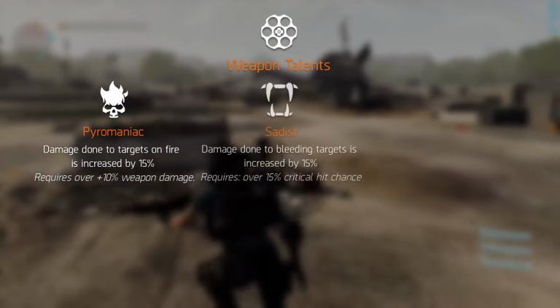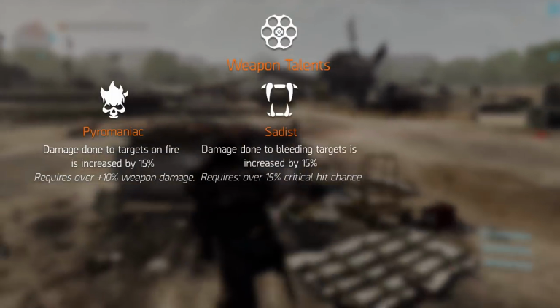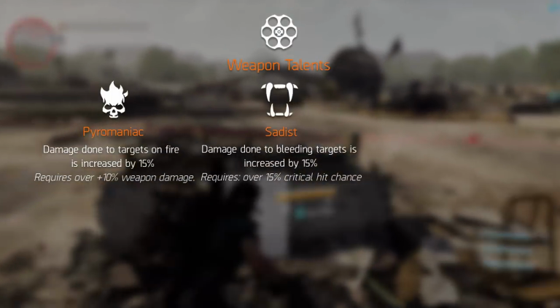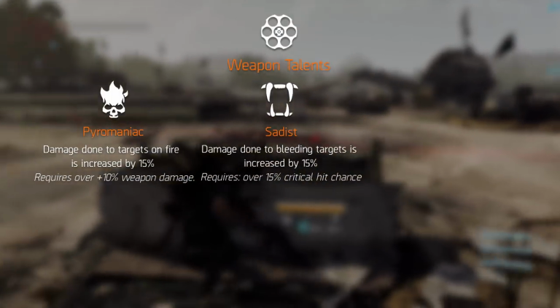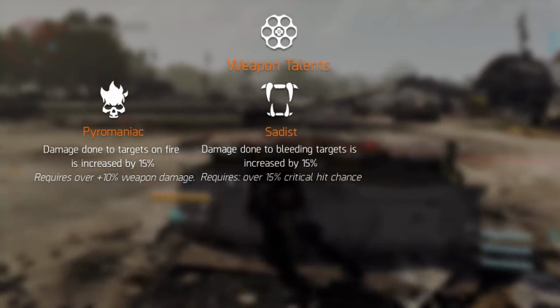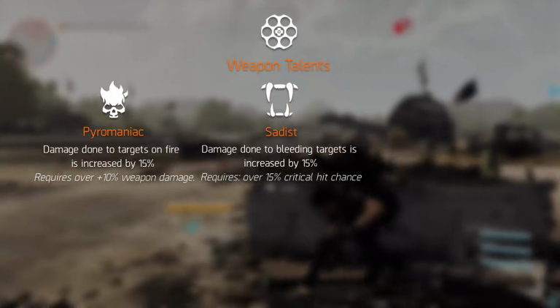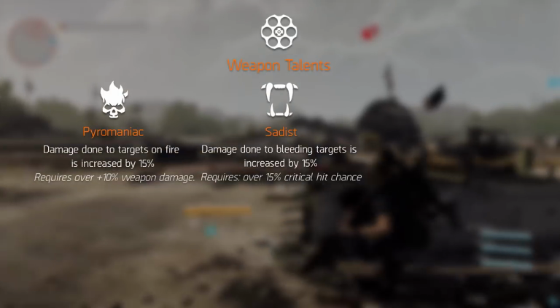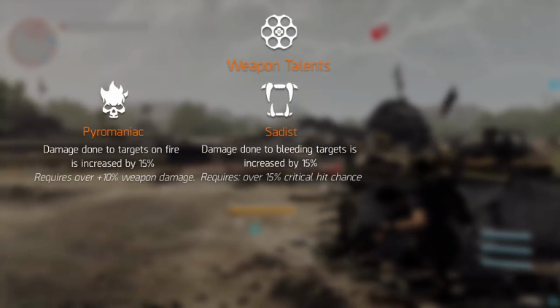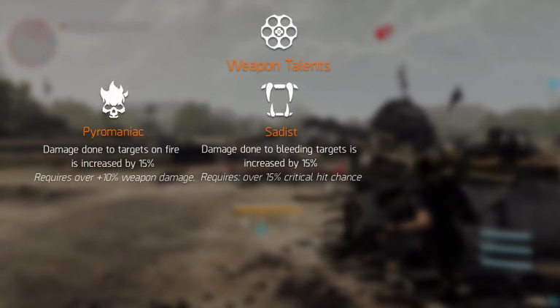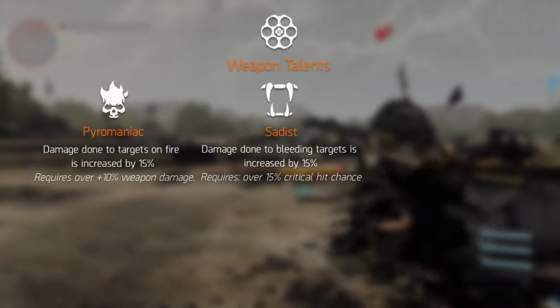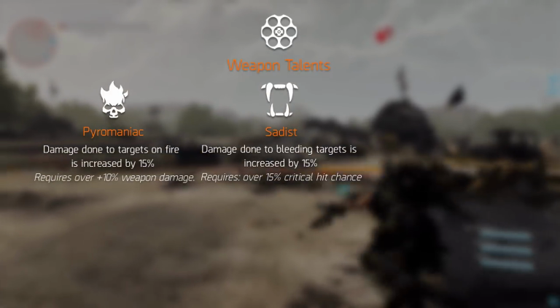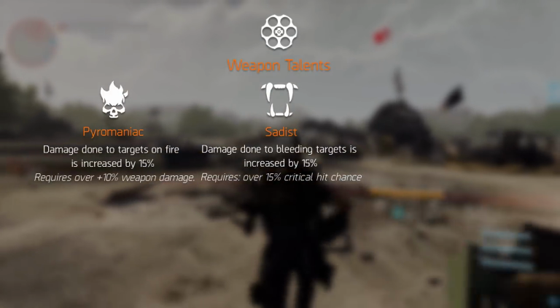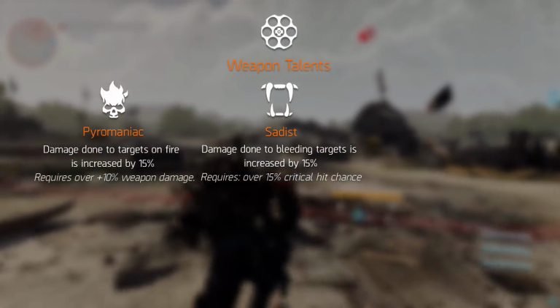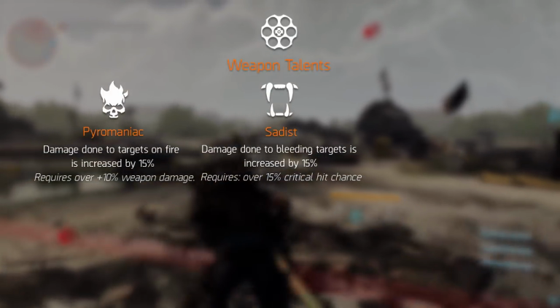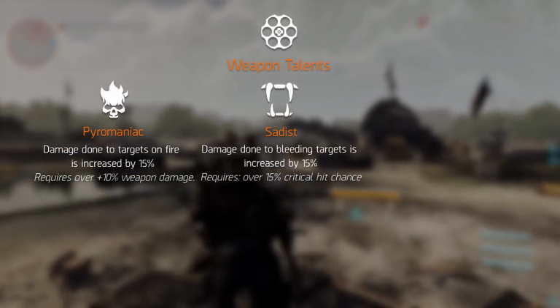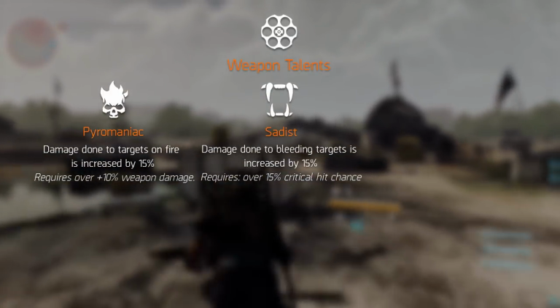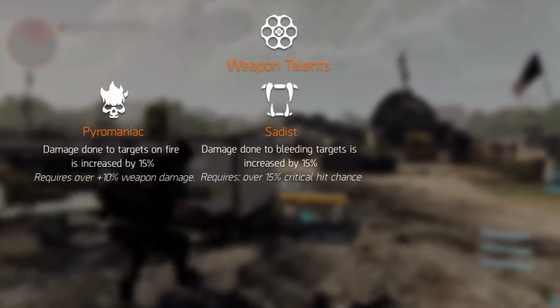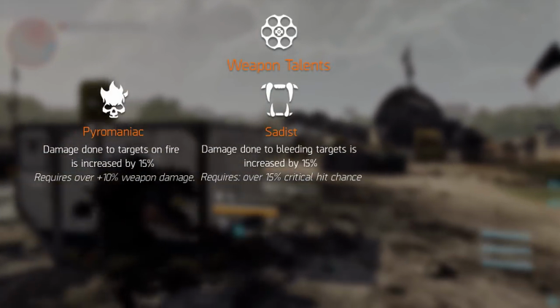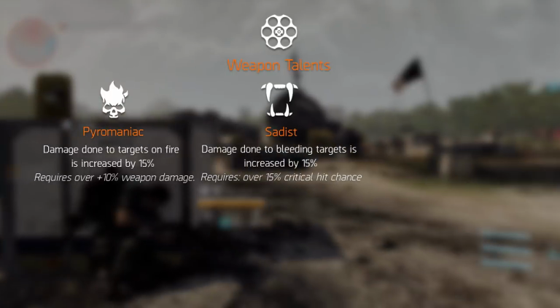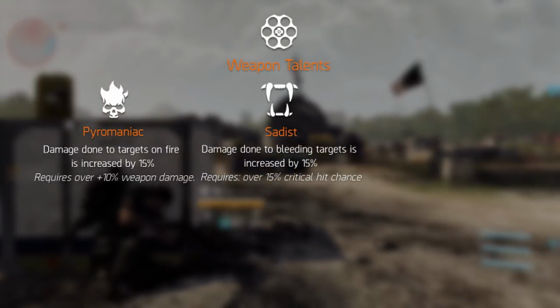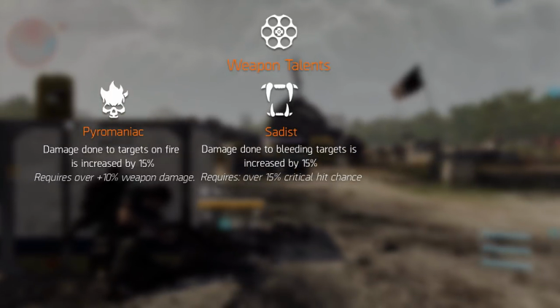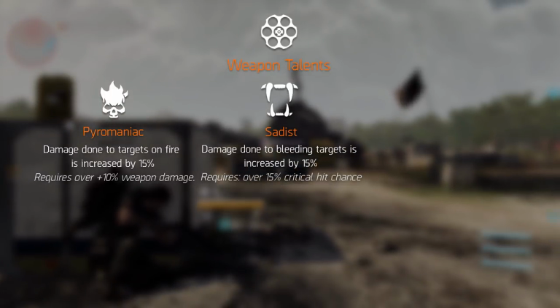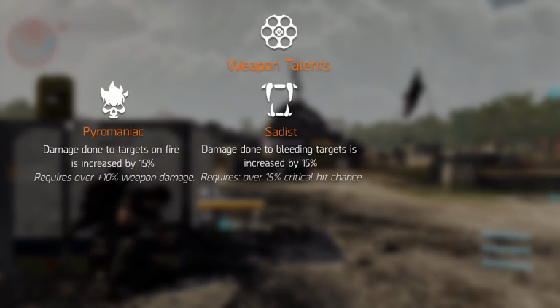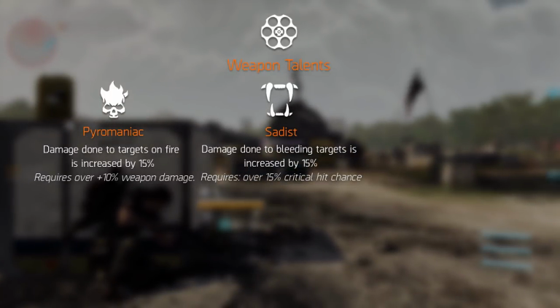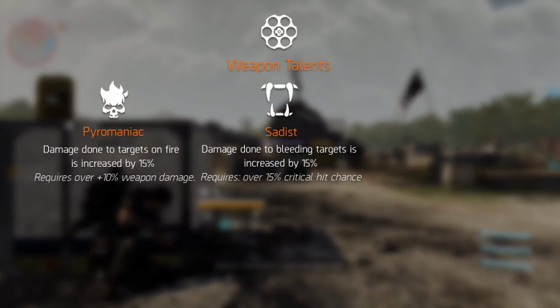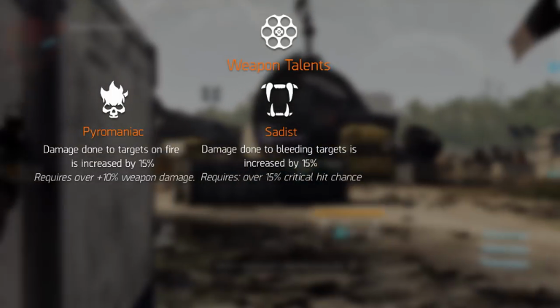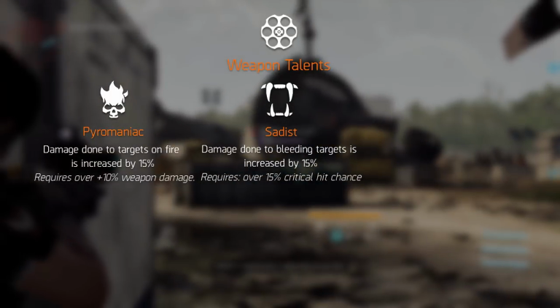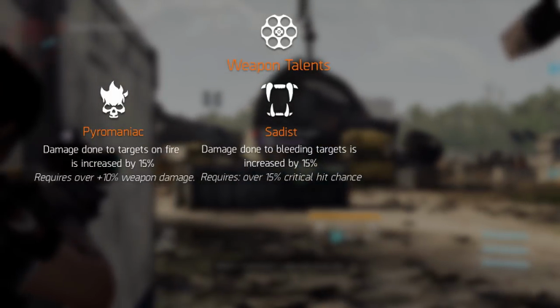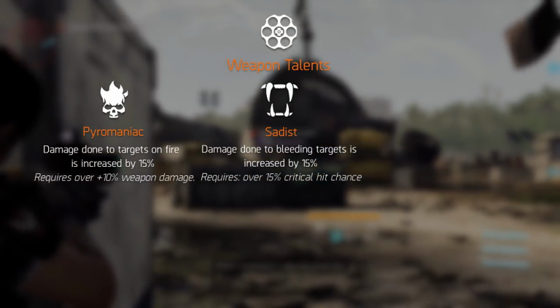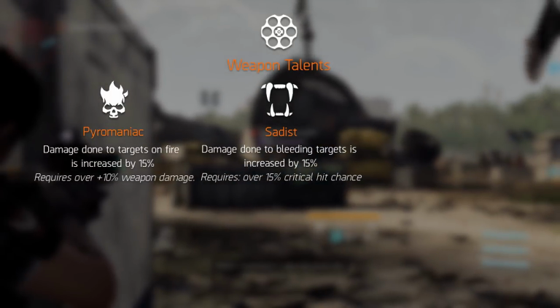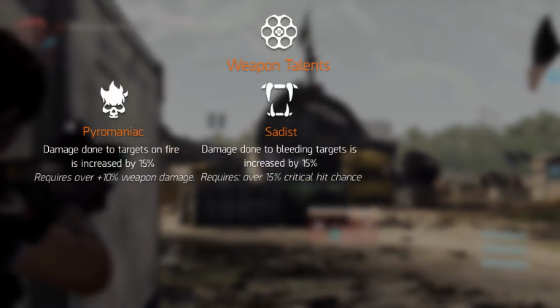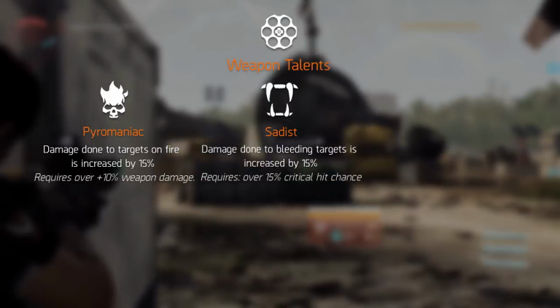Sadist increases your damage by 15% to targets that are bleeding, but it requires a base critical hit chance of 15%. Perhaps stacking this with the Pyromaniac talent, you will be the king of exotic damage.